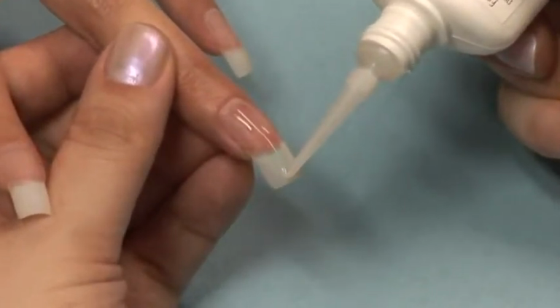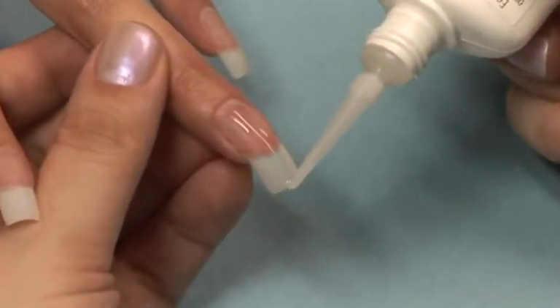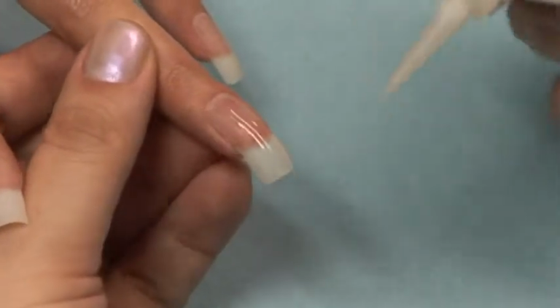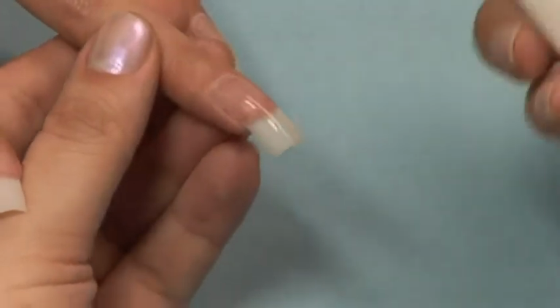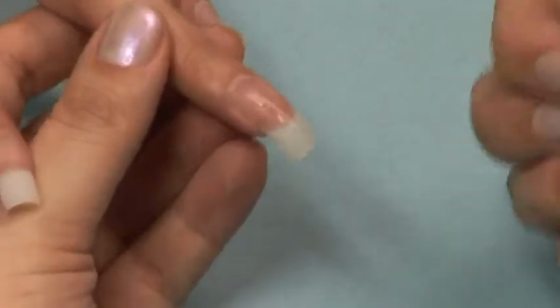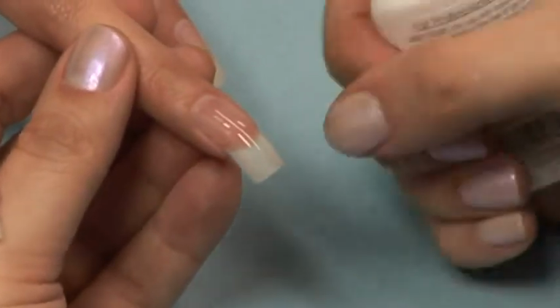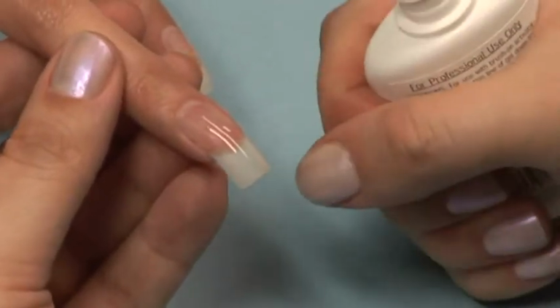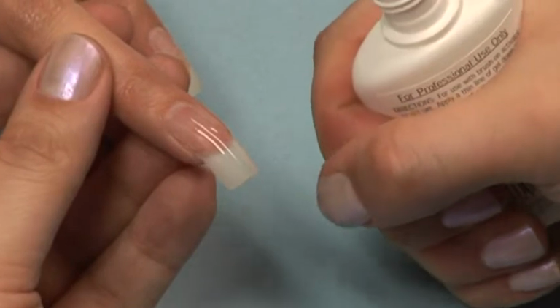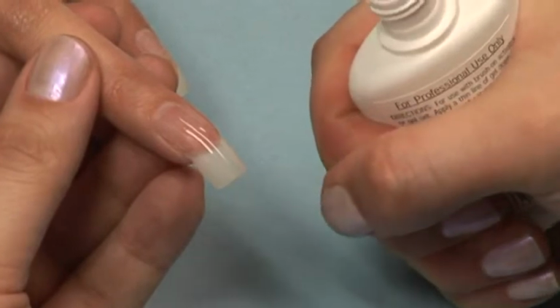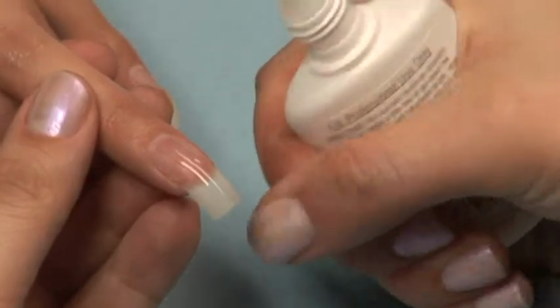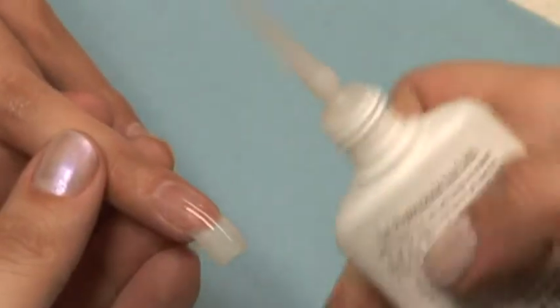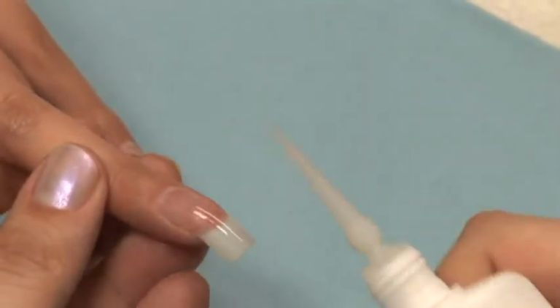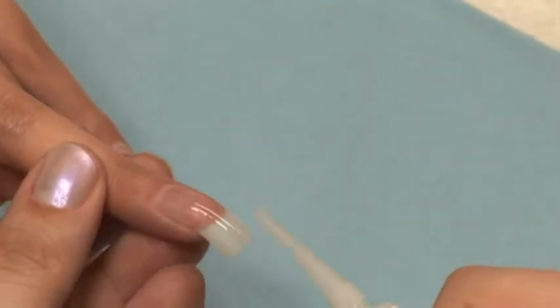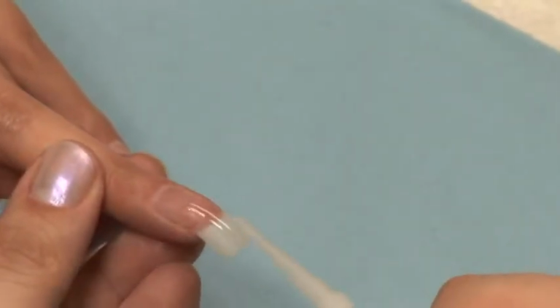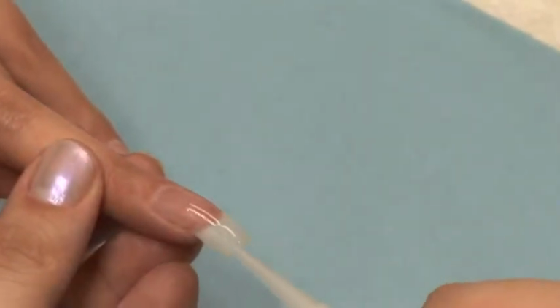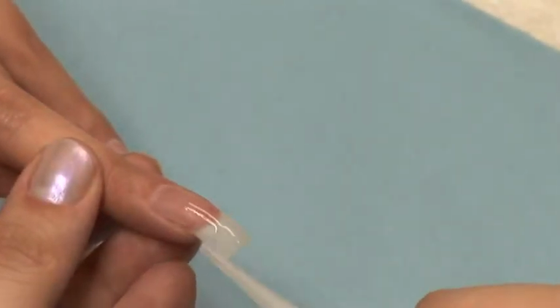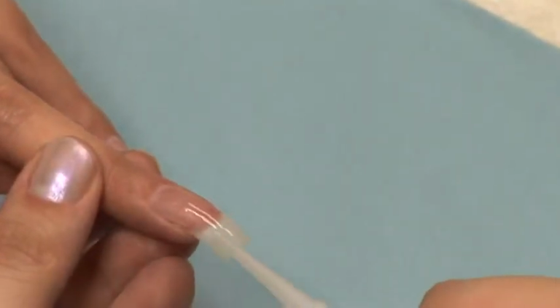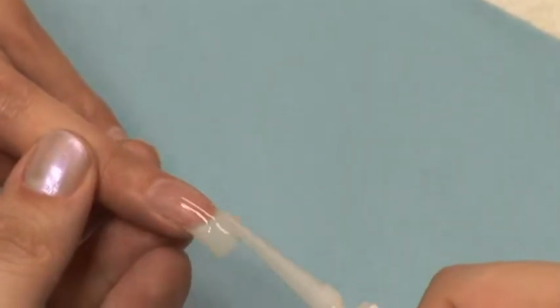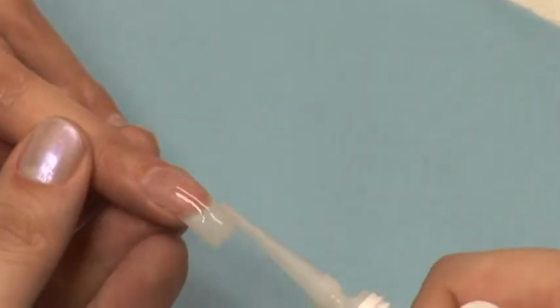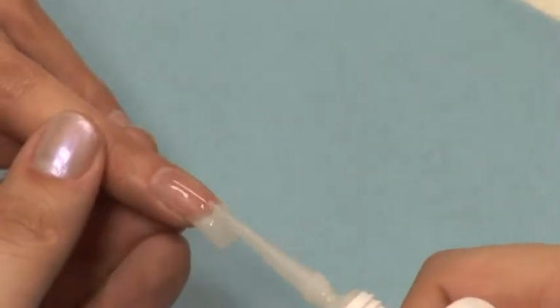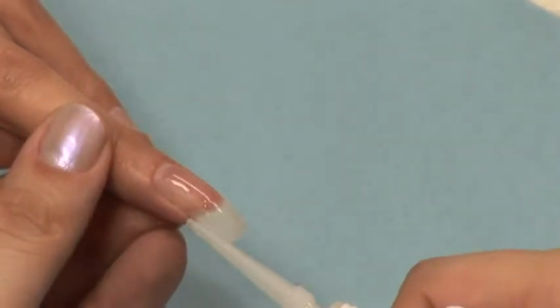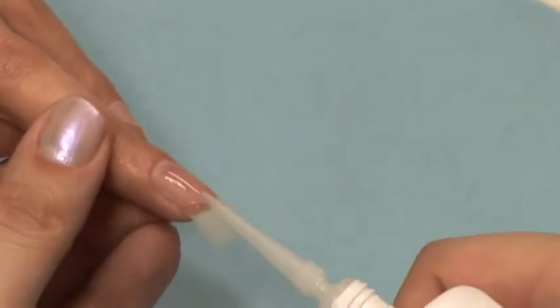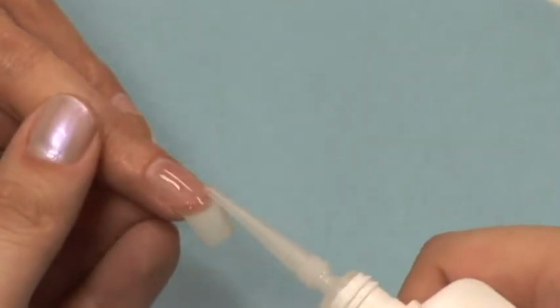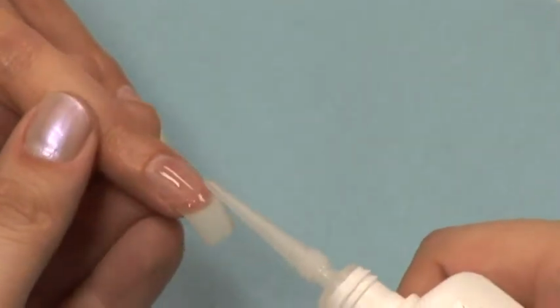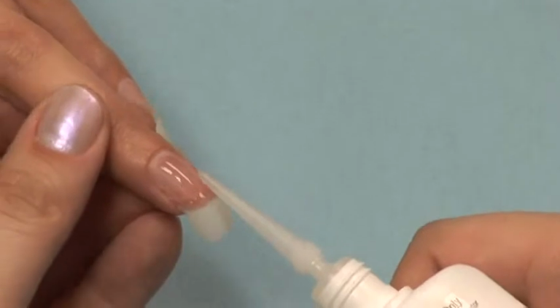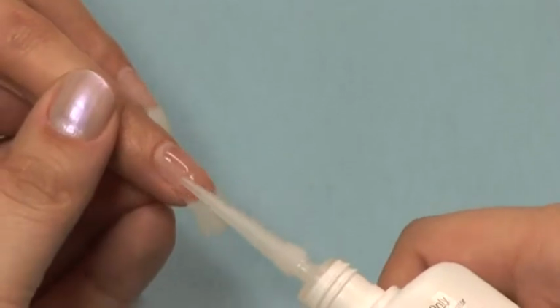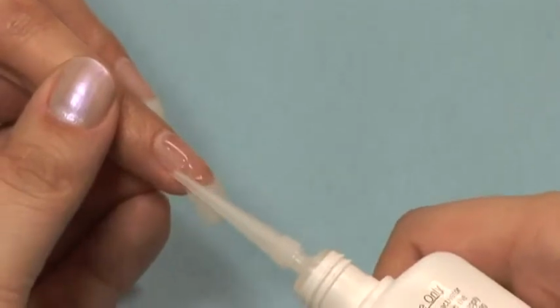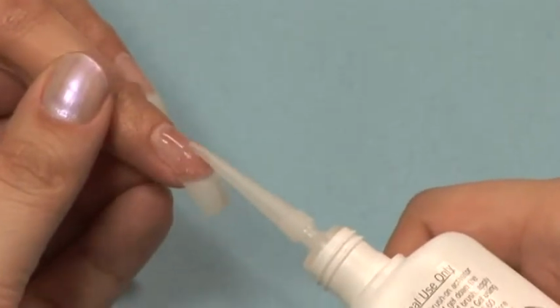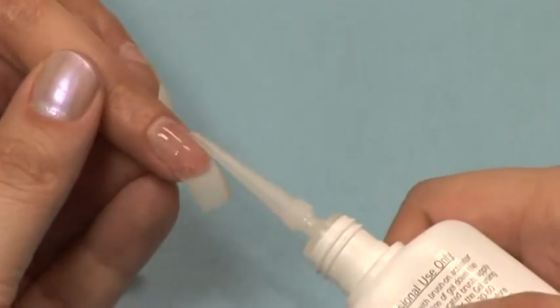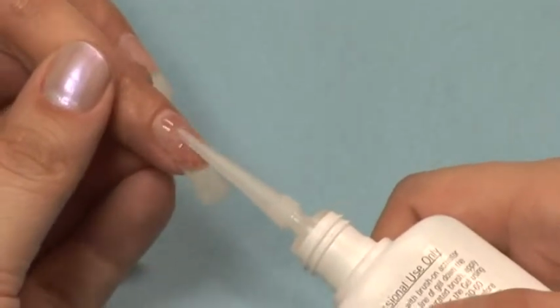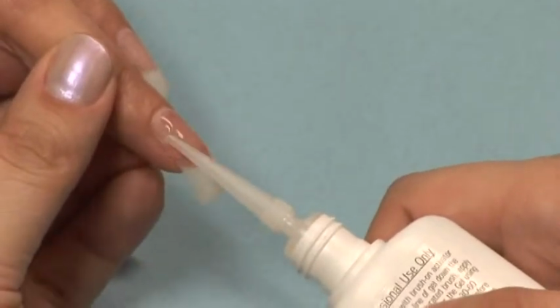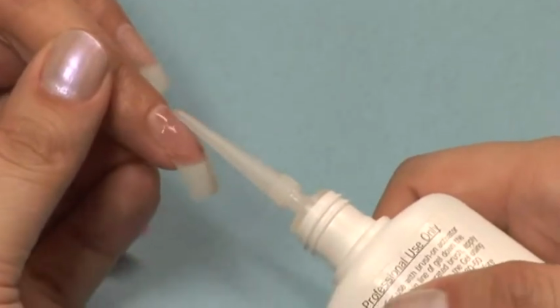Apply a coat of Star Nail resin to the entire nail and use the extender tip to spread it around. For an alternative, you can use Star Nail Brush-On Resin.